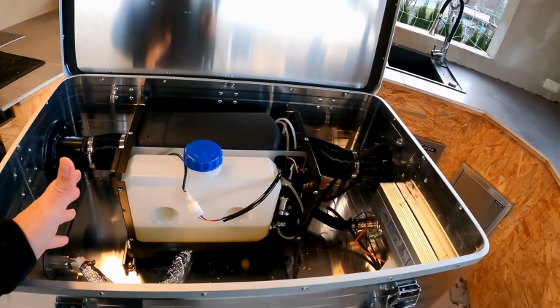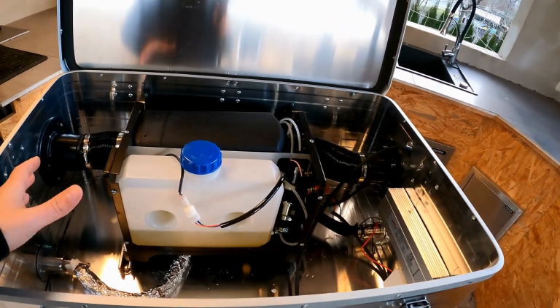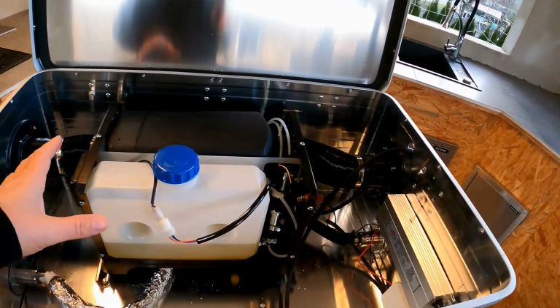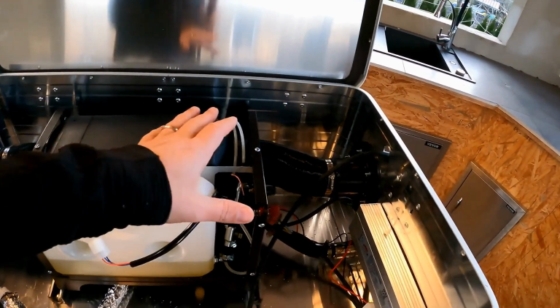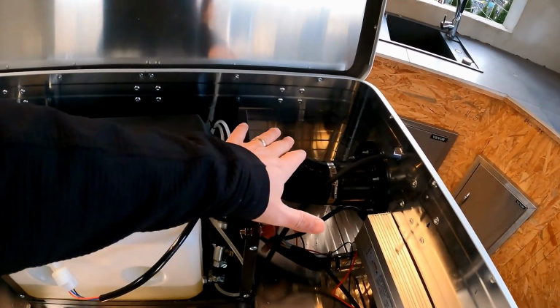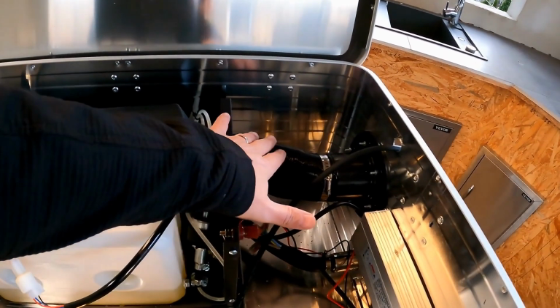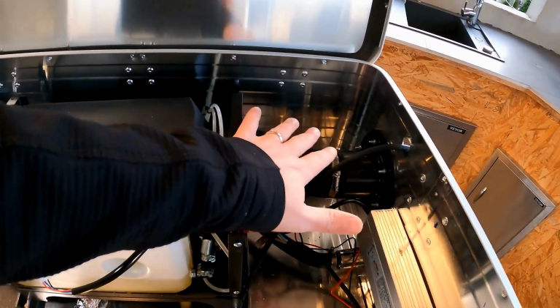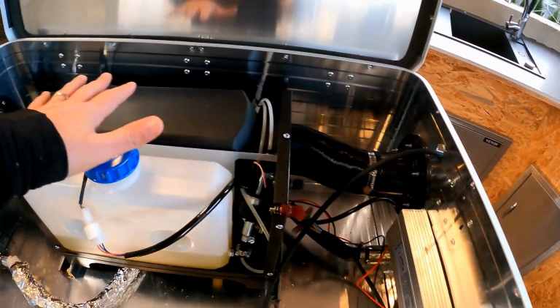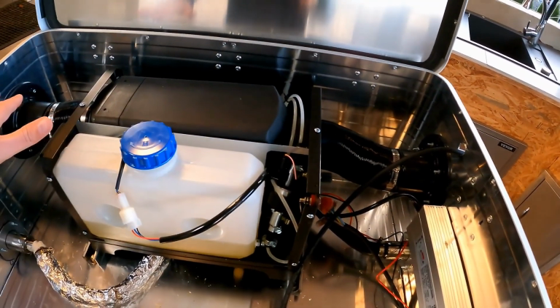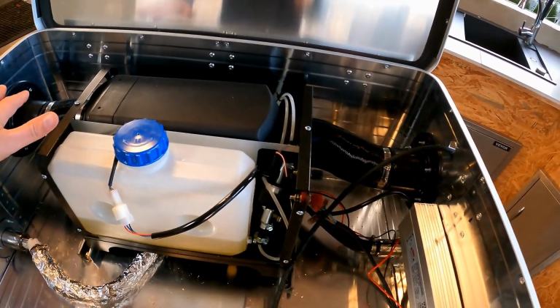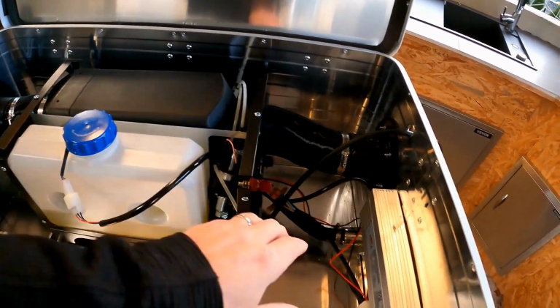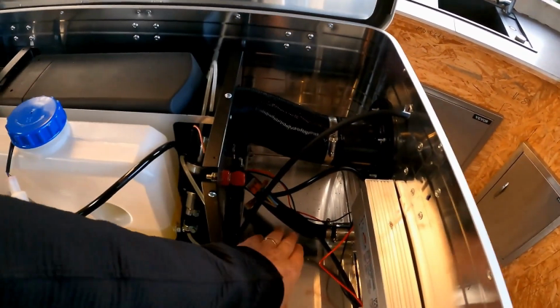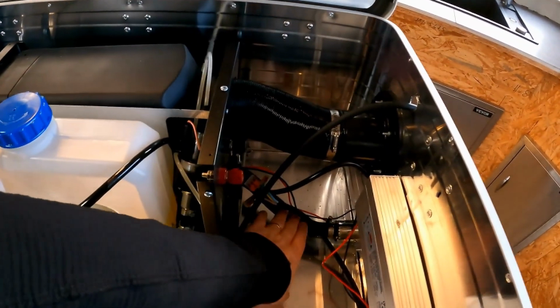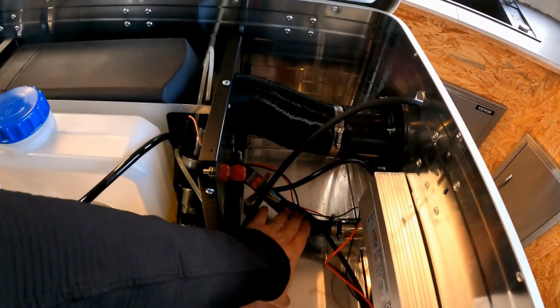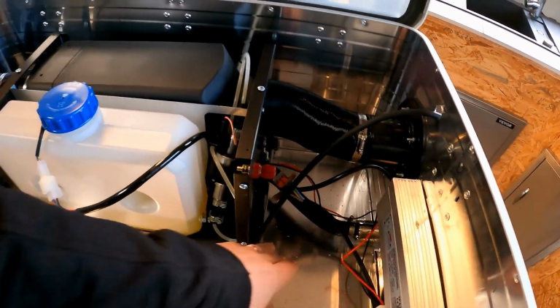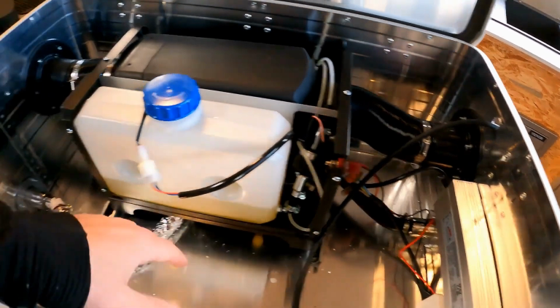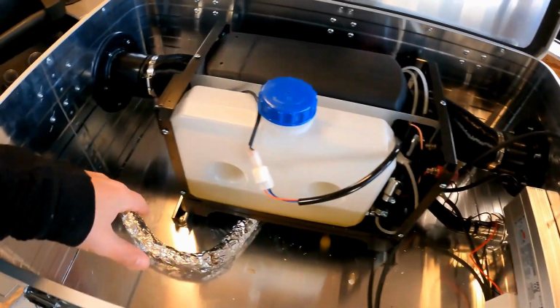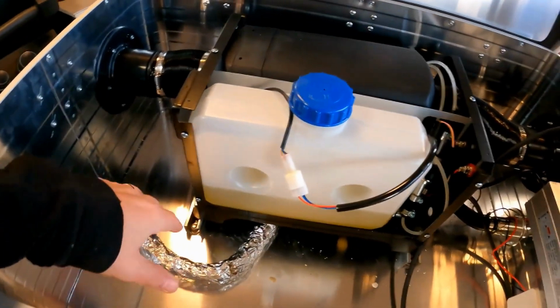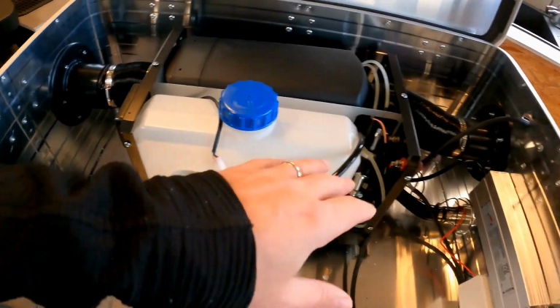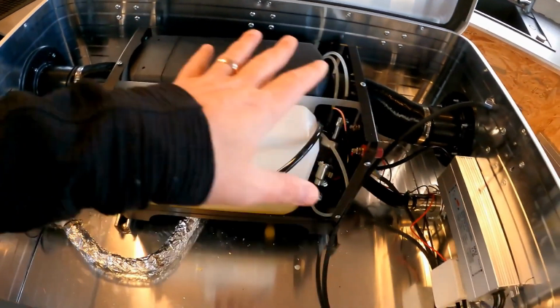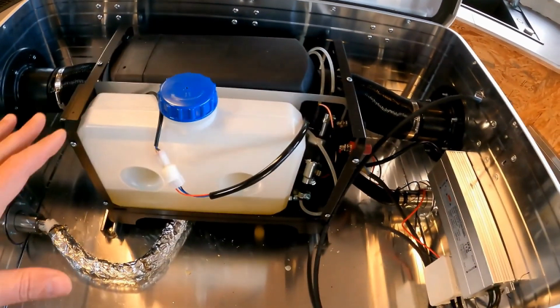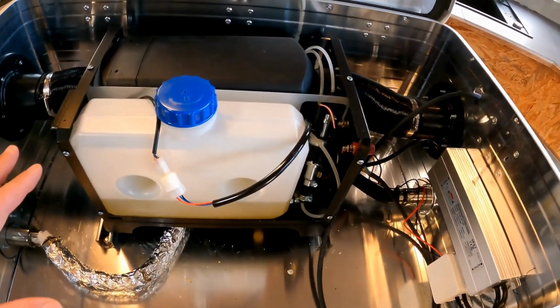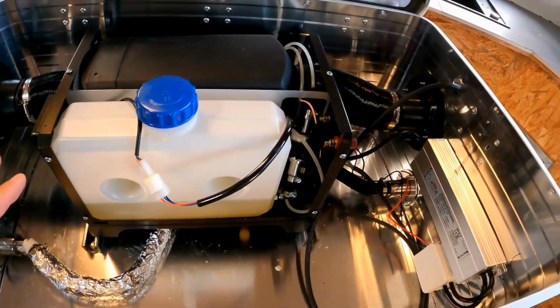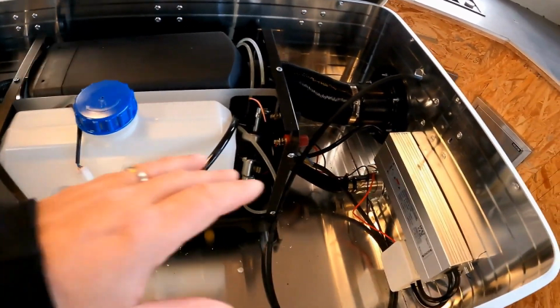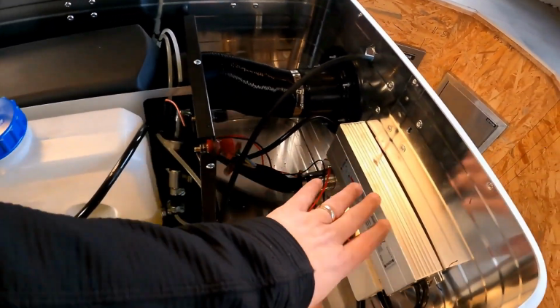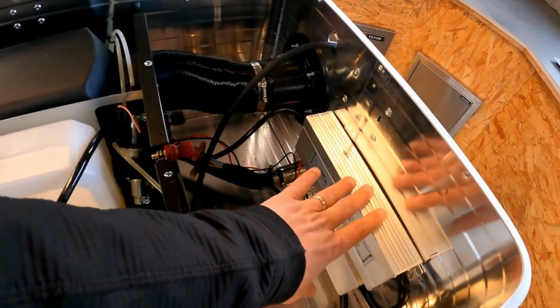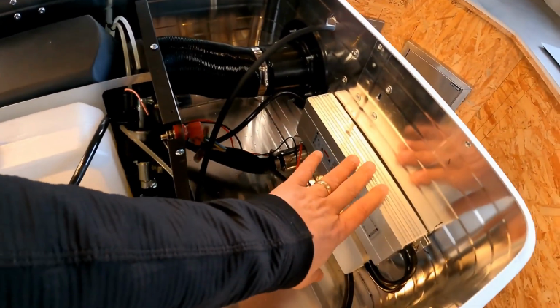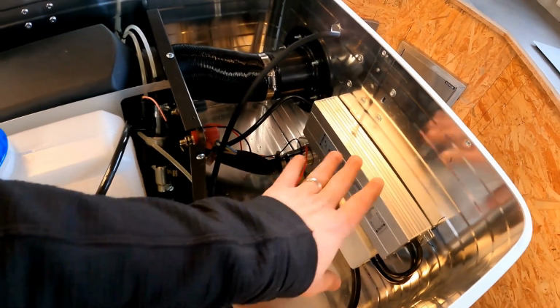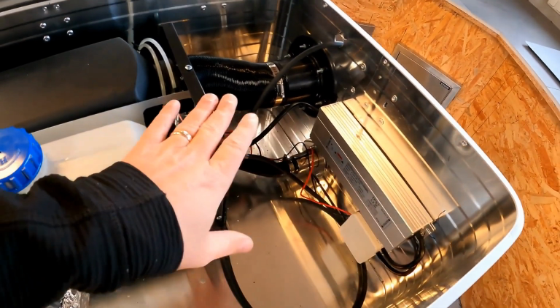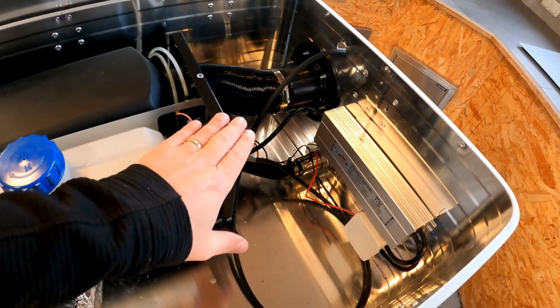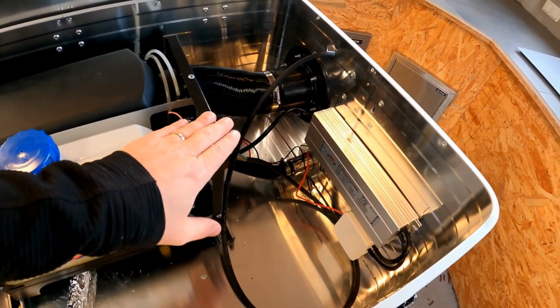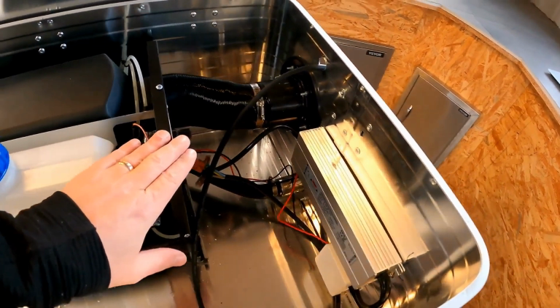In the last videos I showed you how I connected the fittings for the warm air, the combustion air, the exhaust, and the circulation installed in the heating box. I have also installed the transformer that provides the 12V power supply.